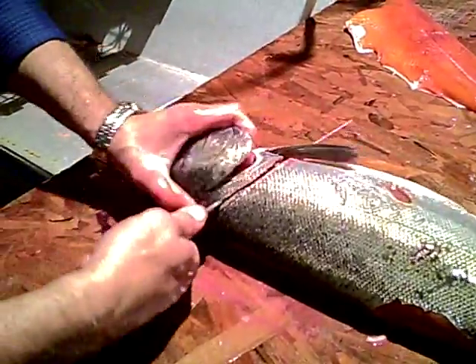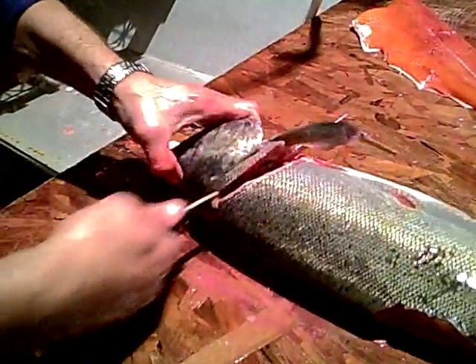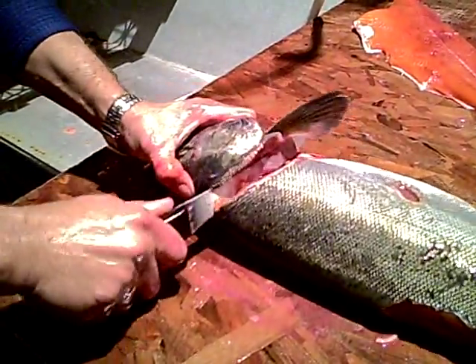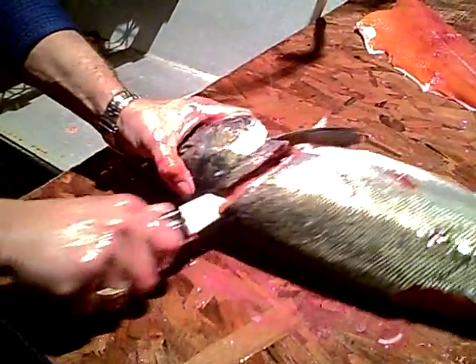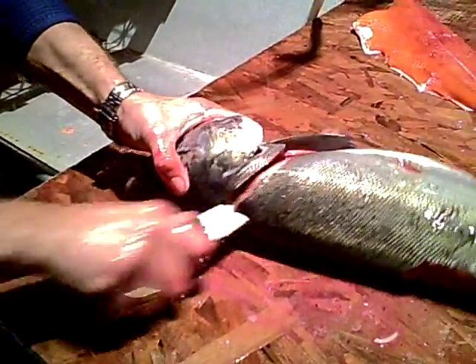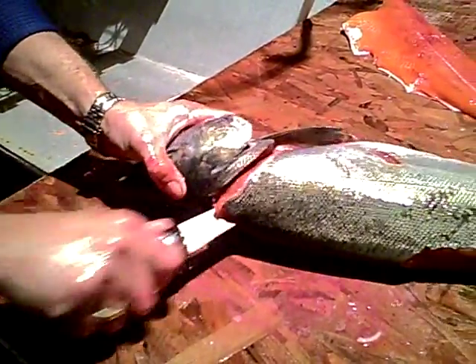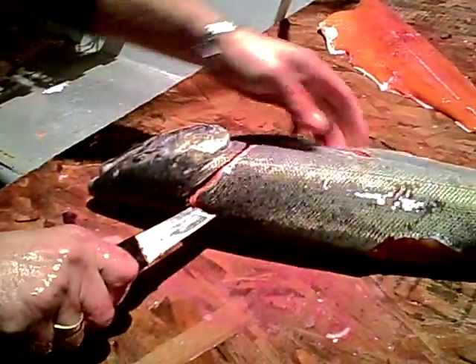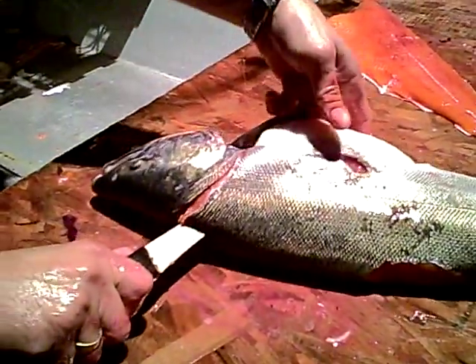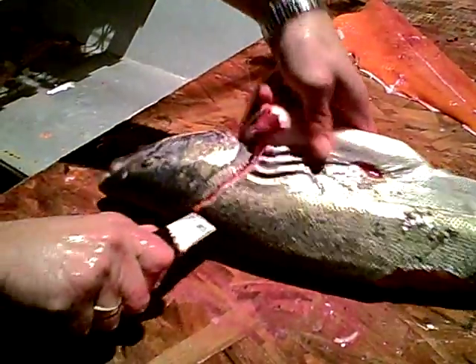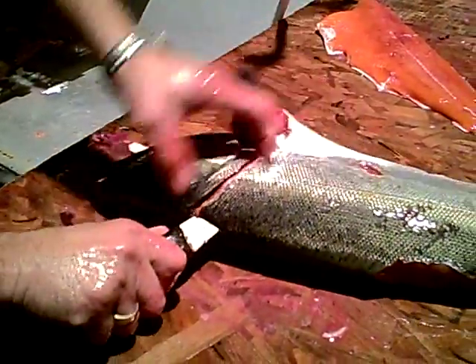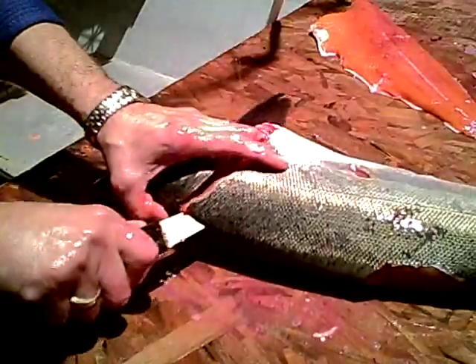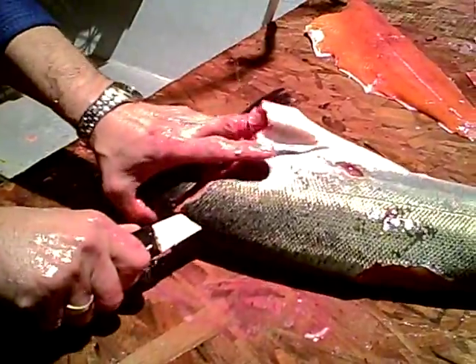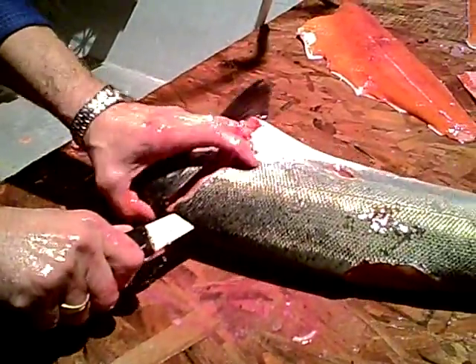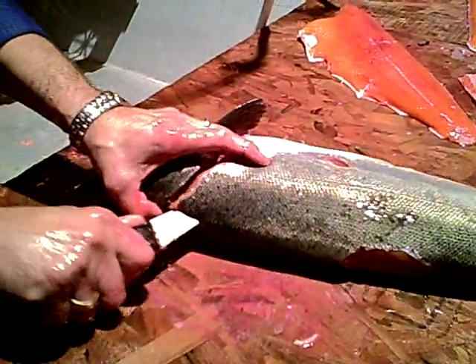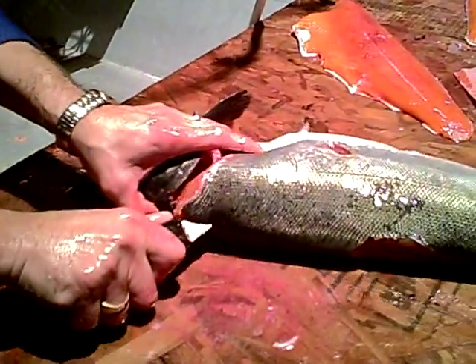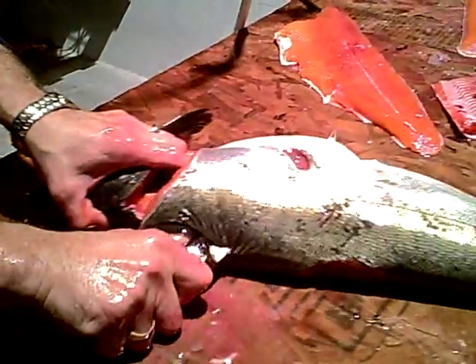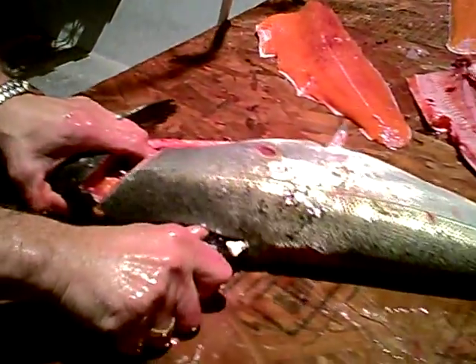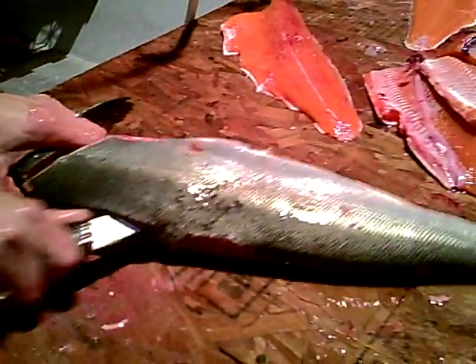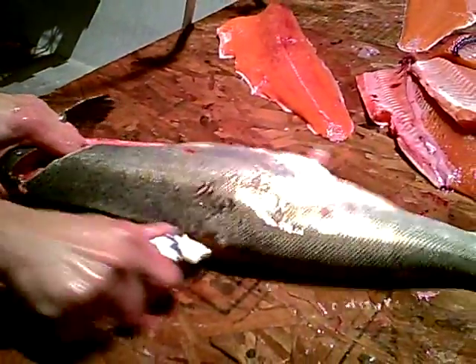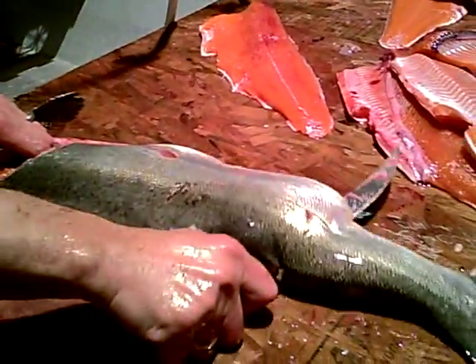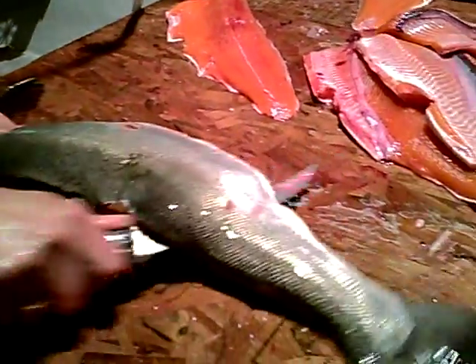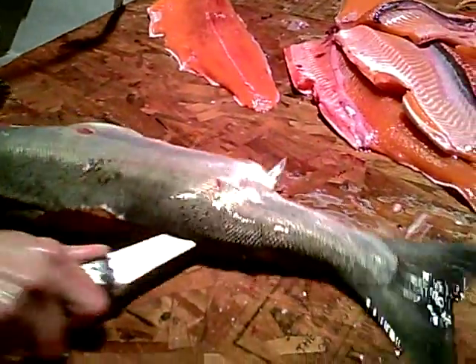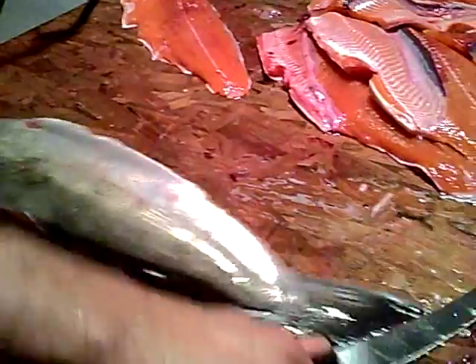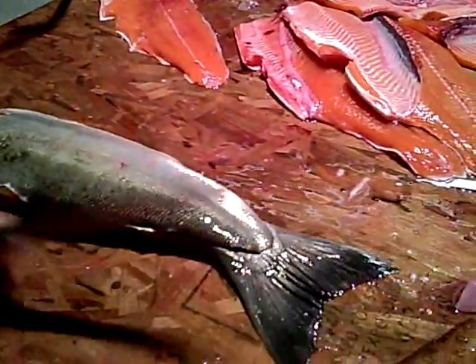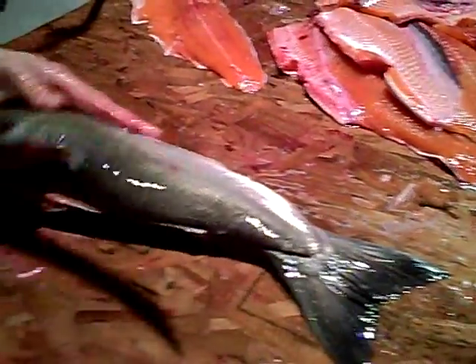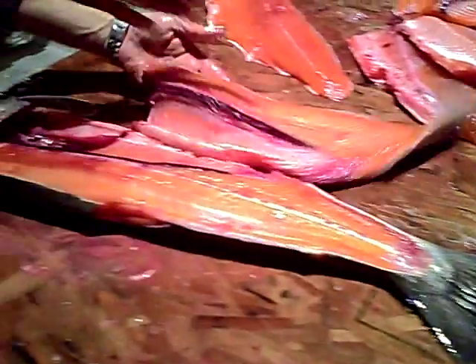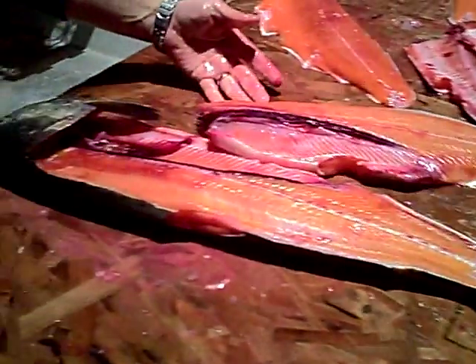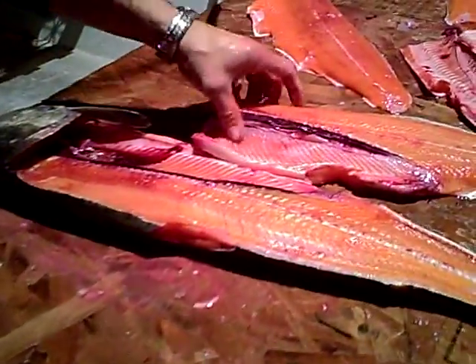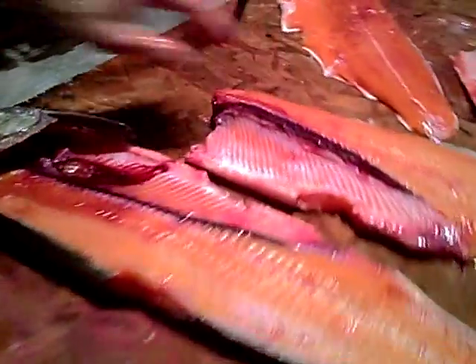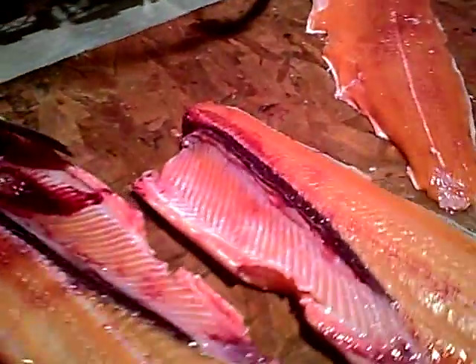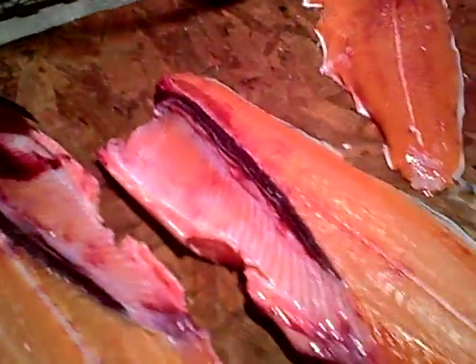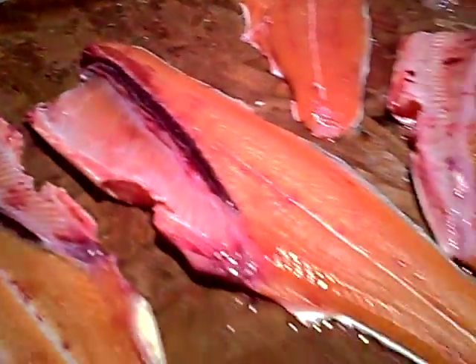You just take it, twist your knife and lift it up the flap there. Hold it up with your hand and you should be able to do it in one sweep. Makes it nice. Don't leave anything on the backbone.